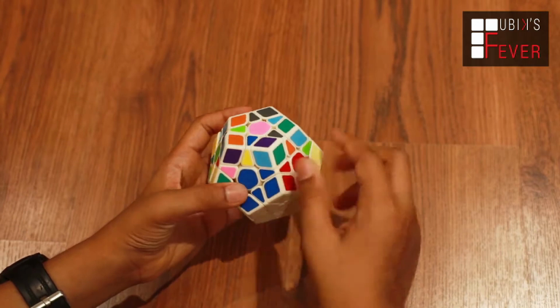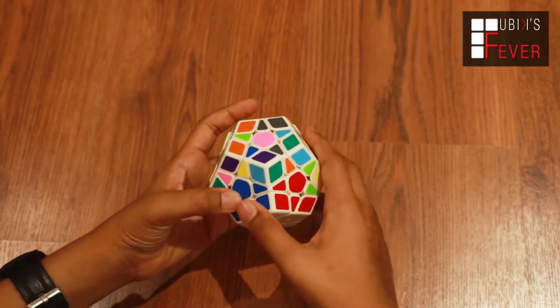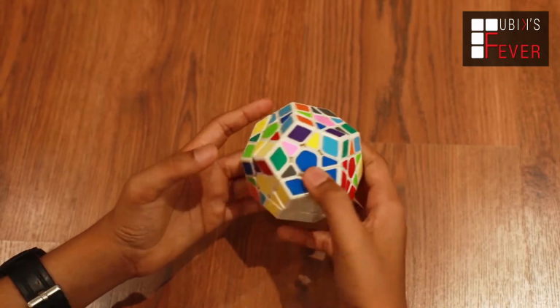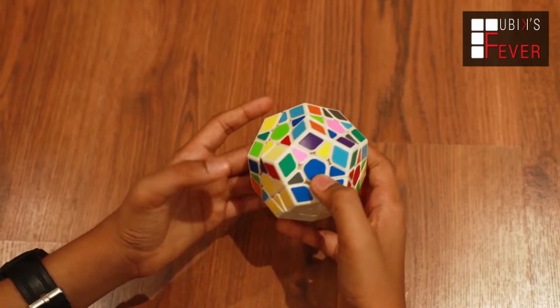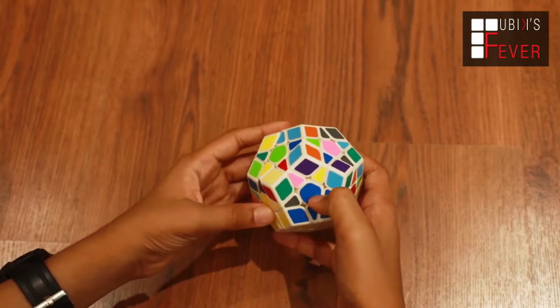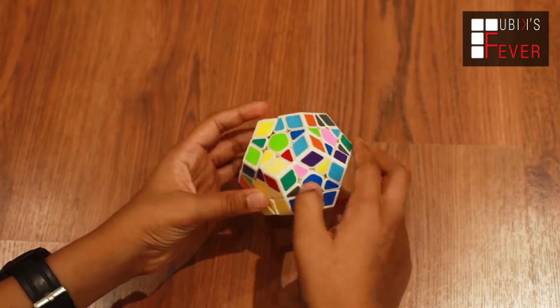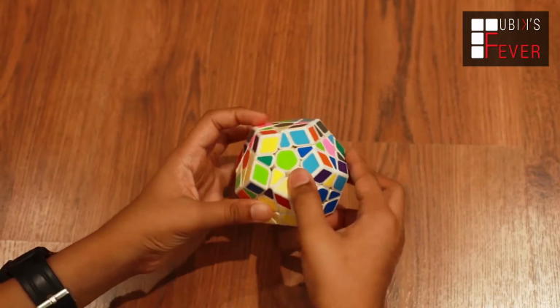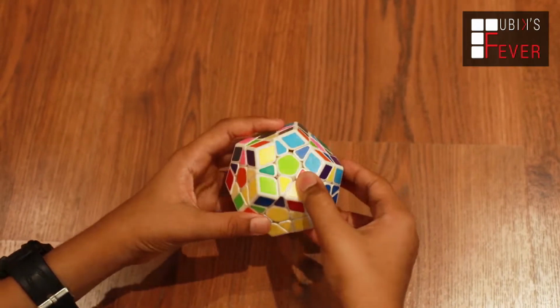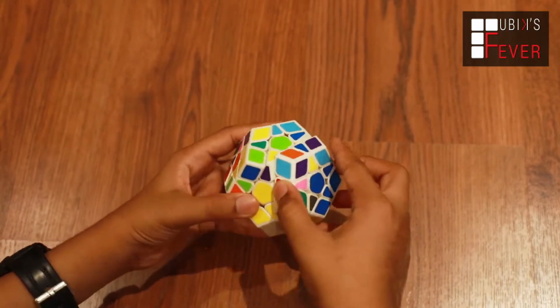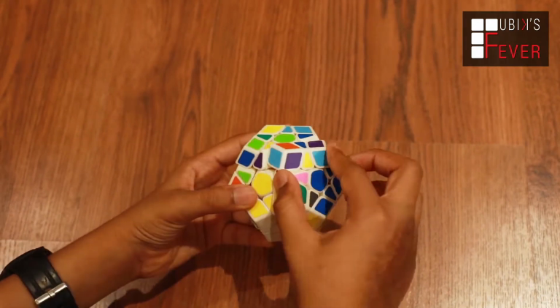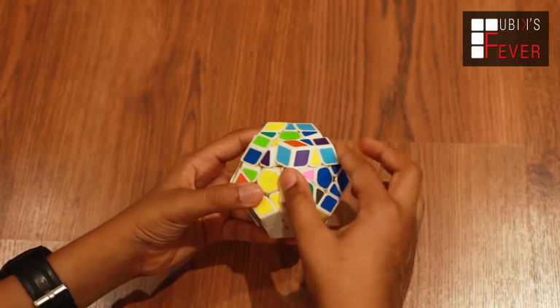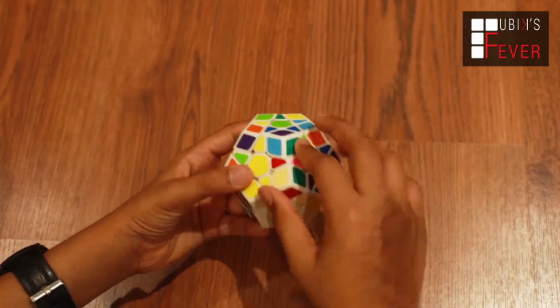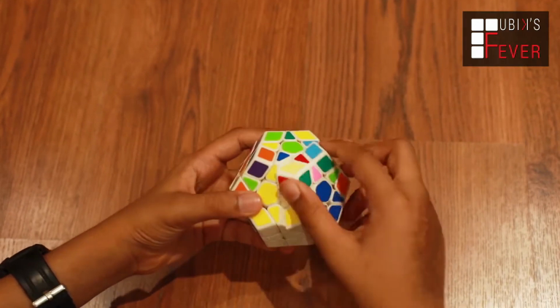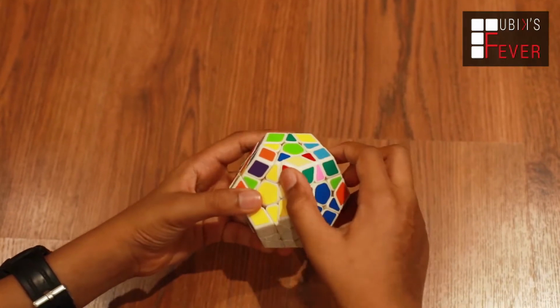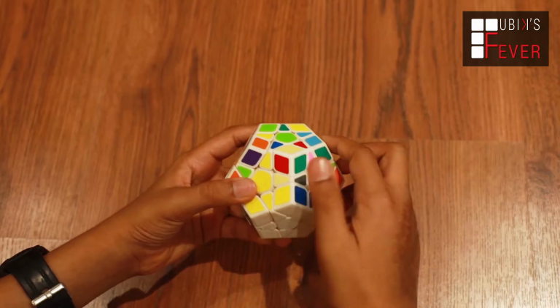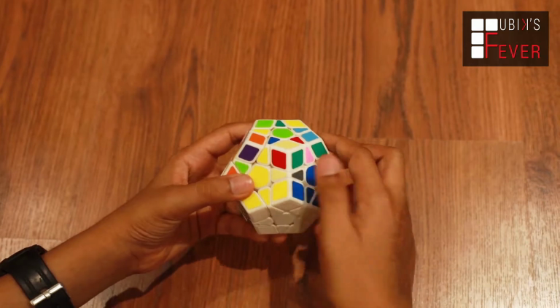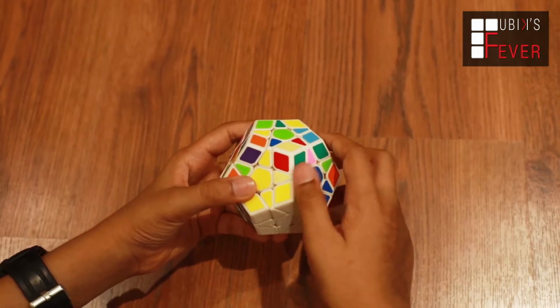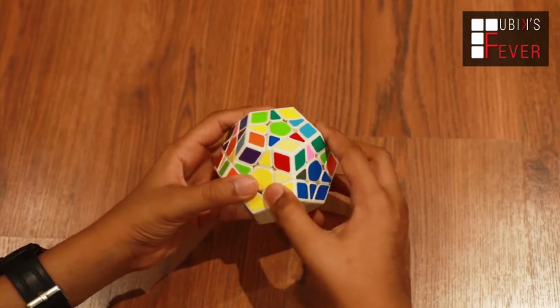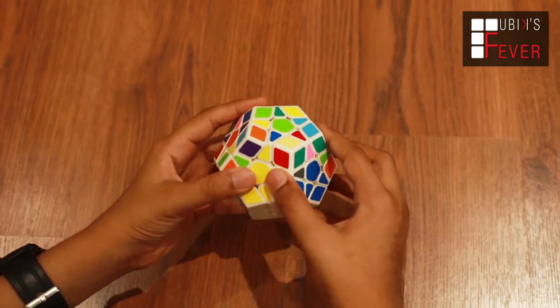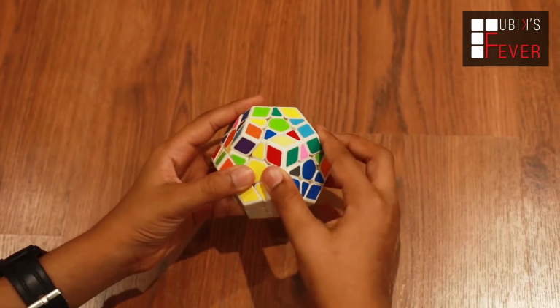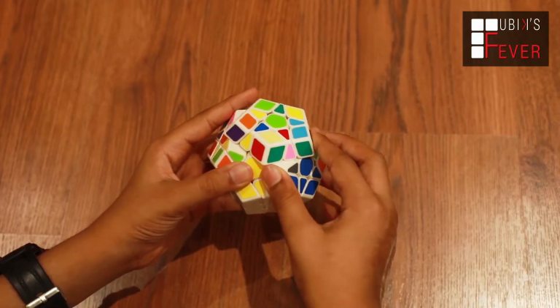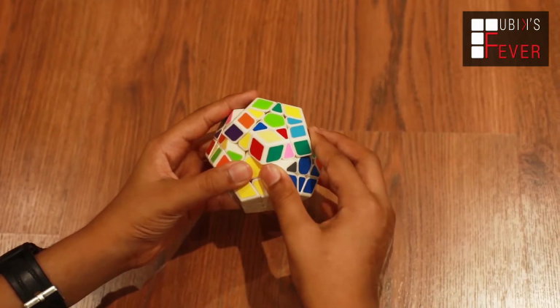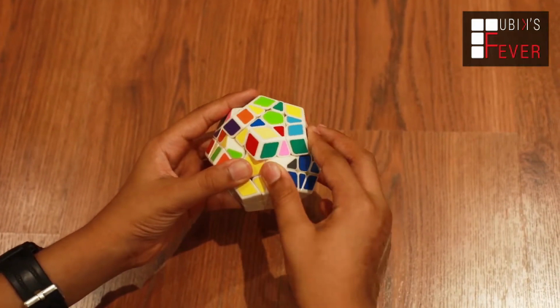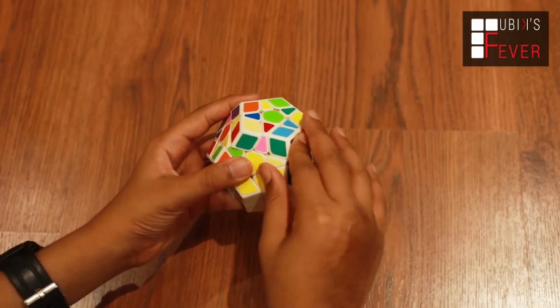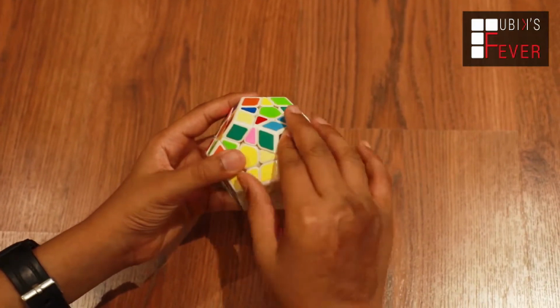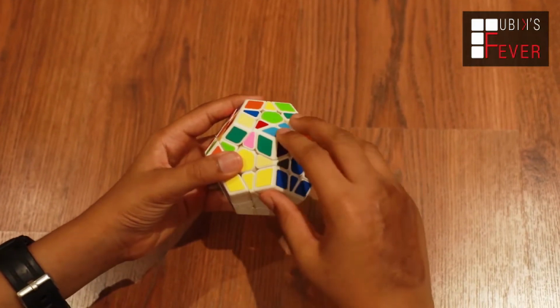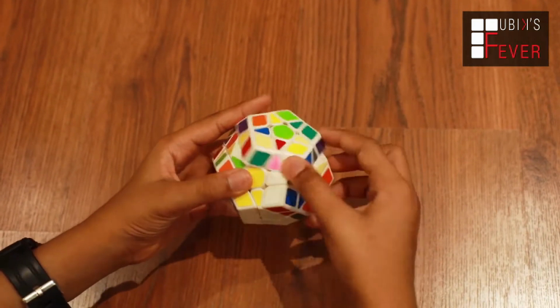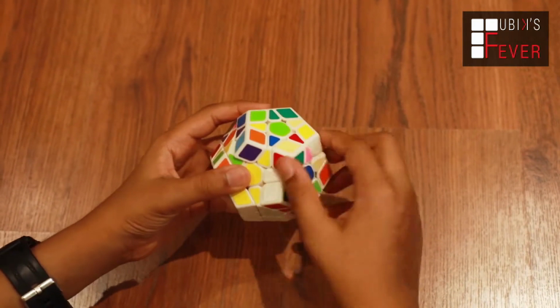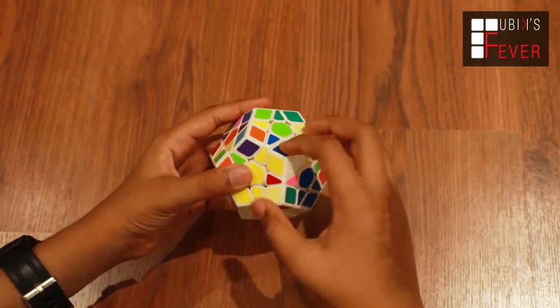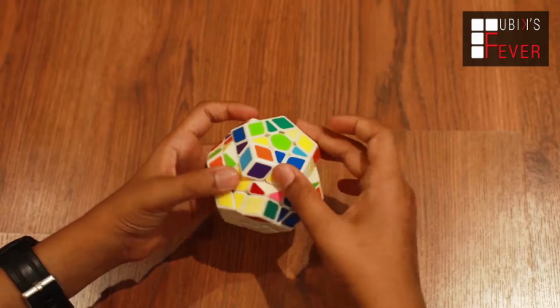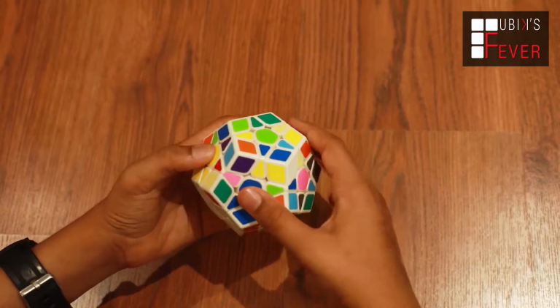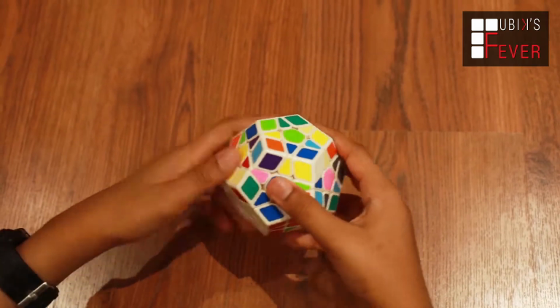So as soon as we have the second layer color ready, it will be ready to use as a pair. So we will have to add a pair of that form.